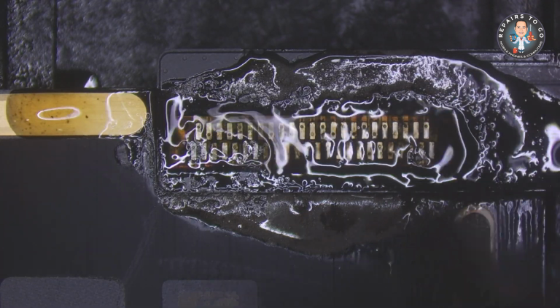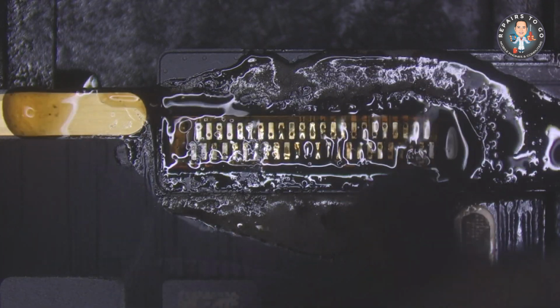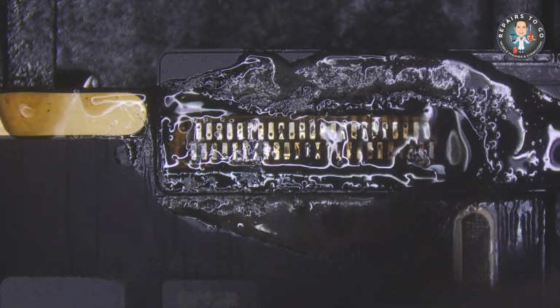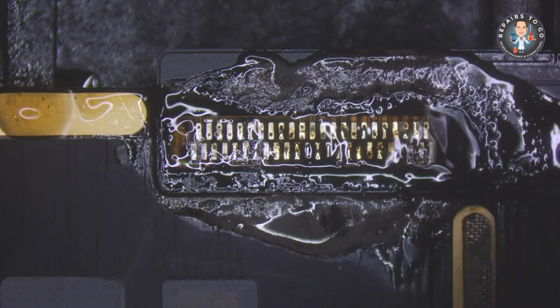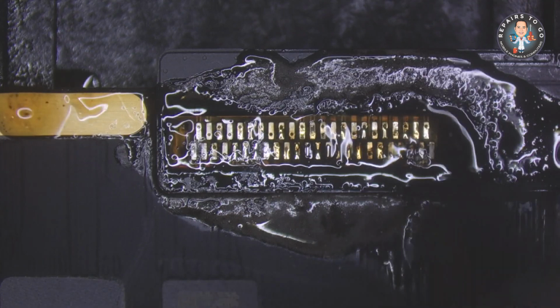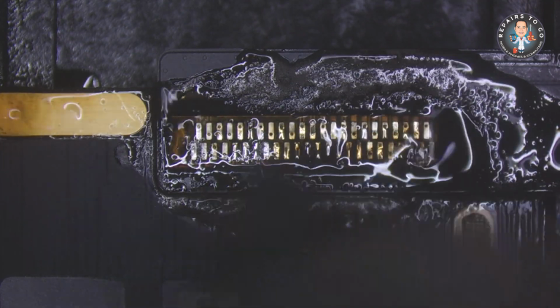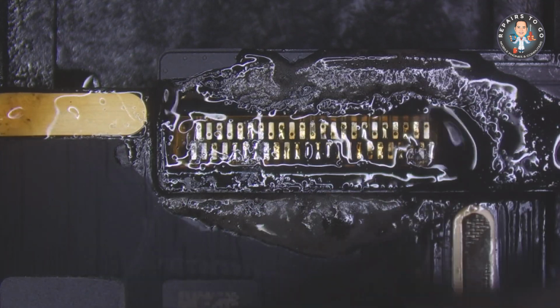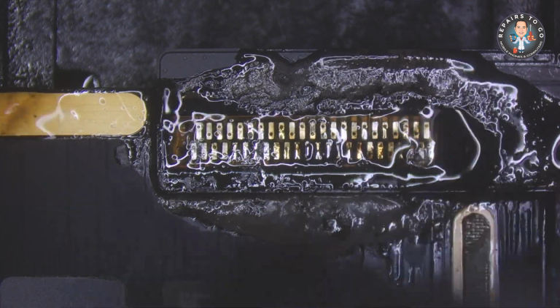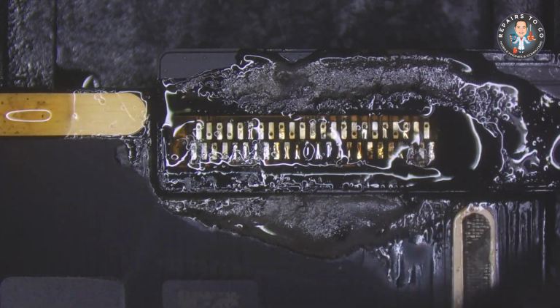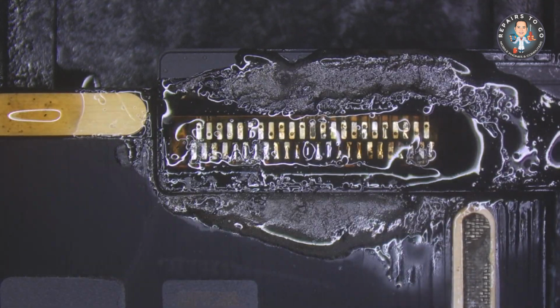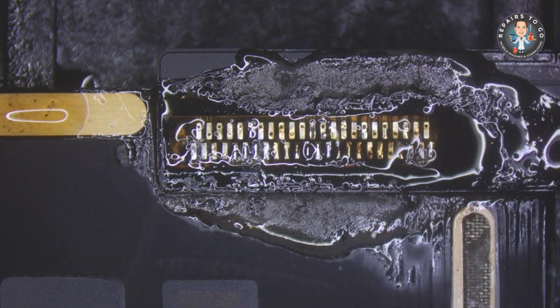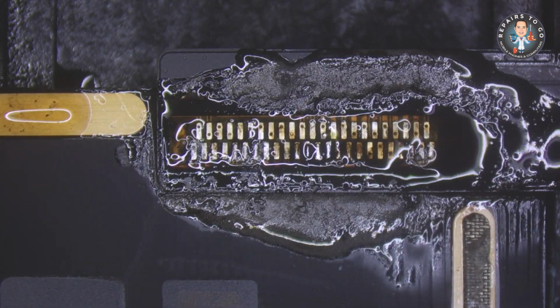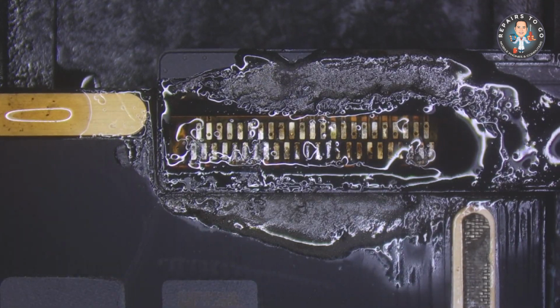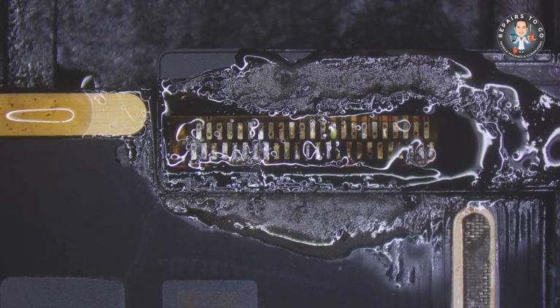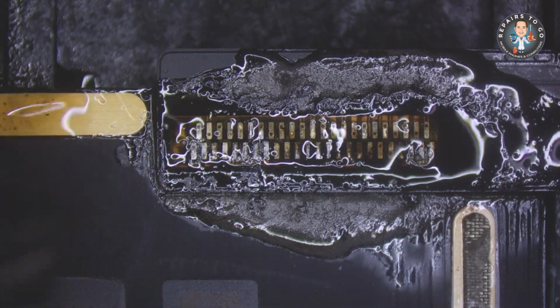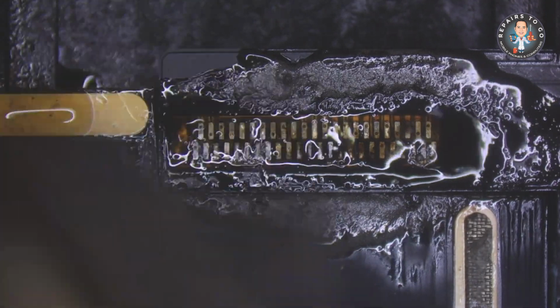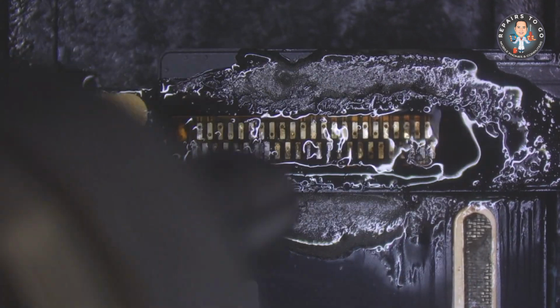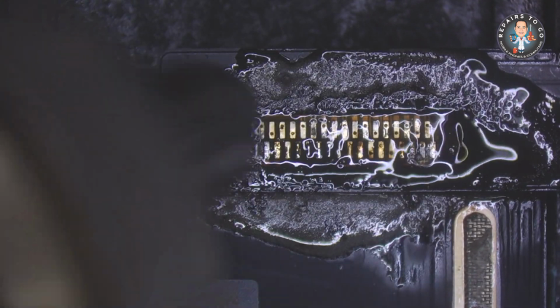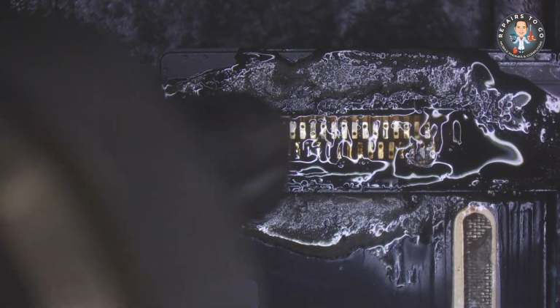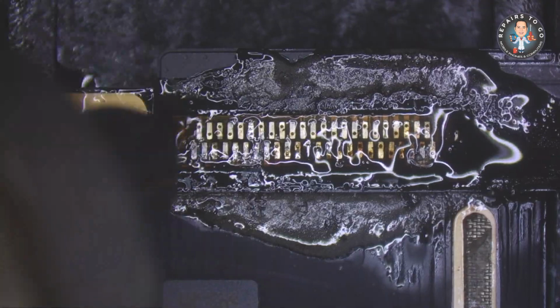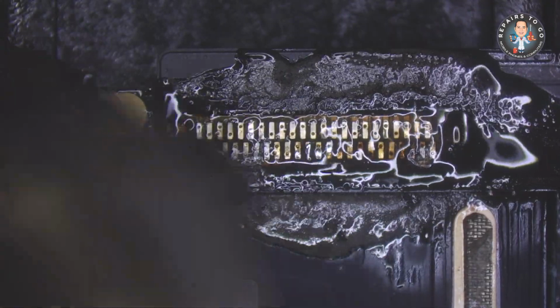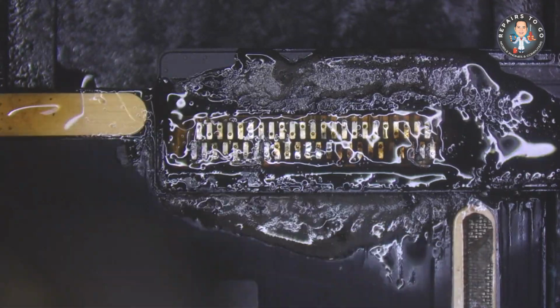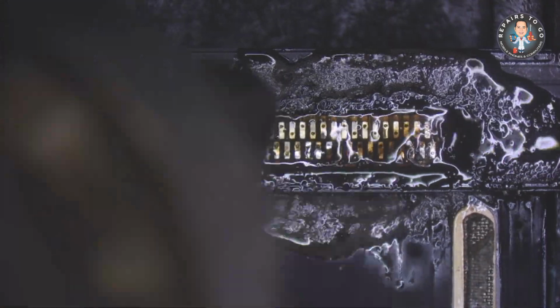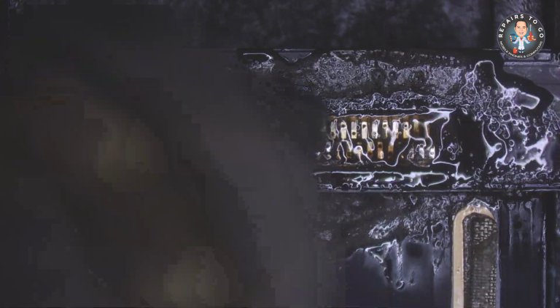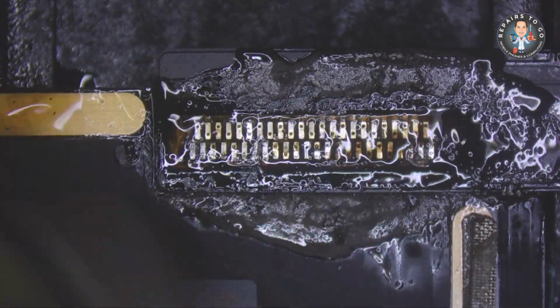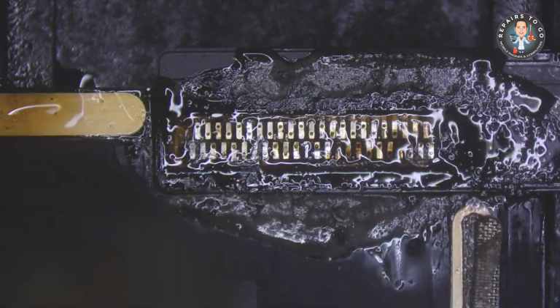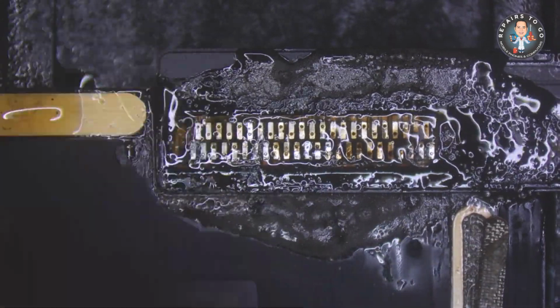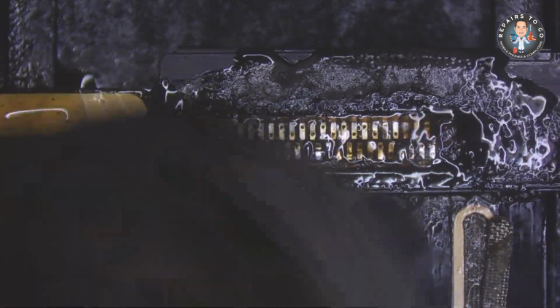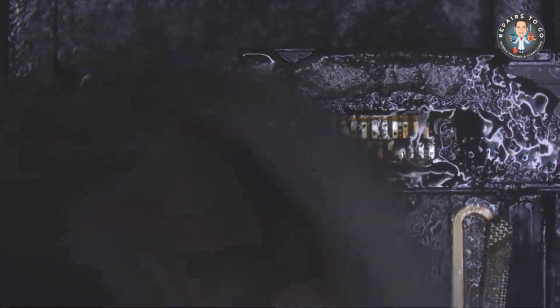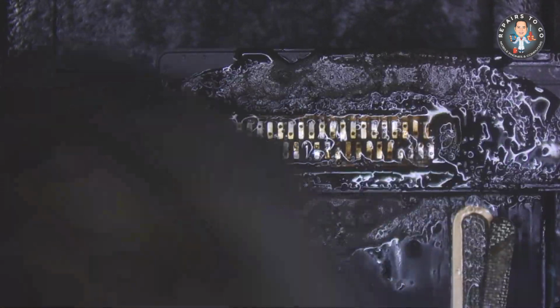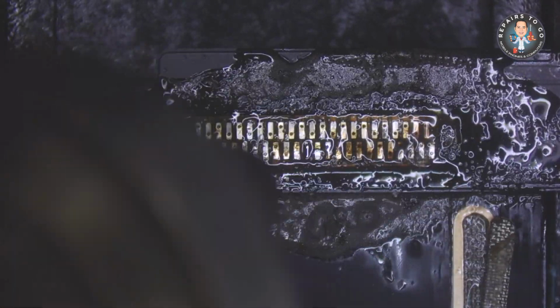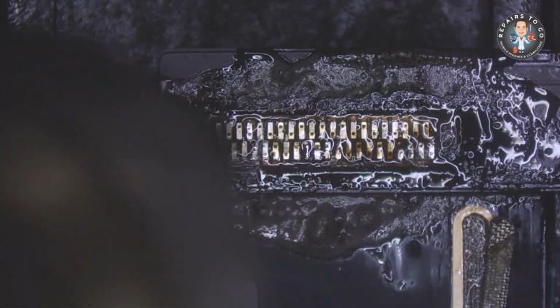In this procedure, I am using hot air to heat the contacts and carefully lifting the old charging flex cable. Set the hot air to 350–380 degrees Celsius. Be careful not to overheat.